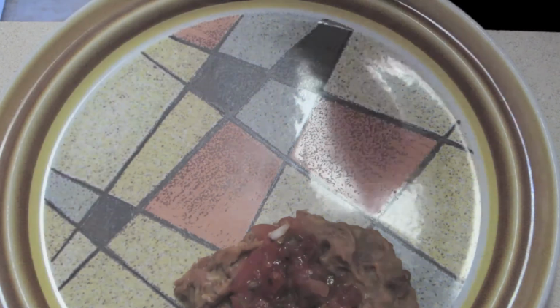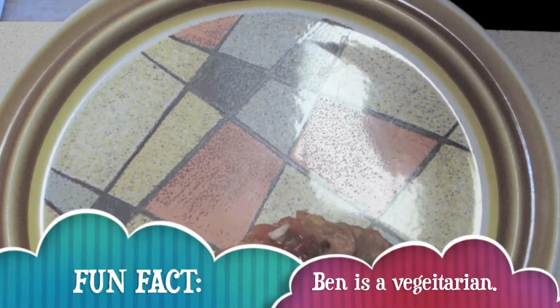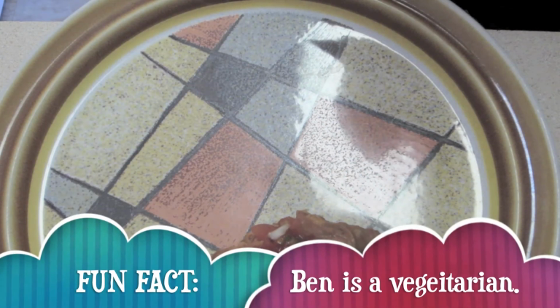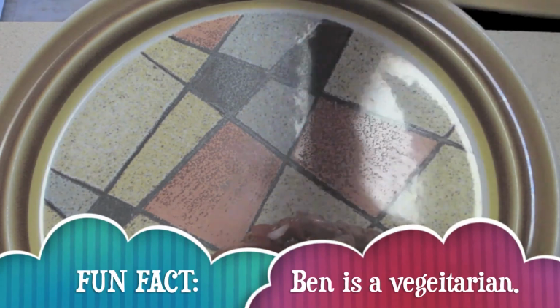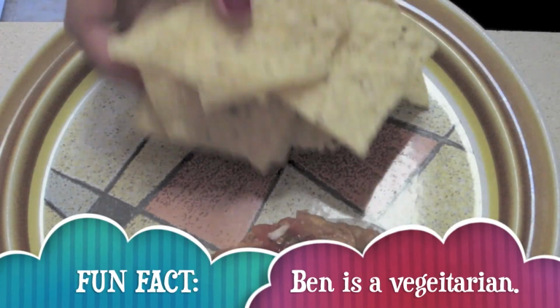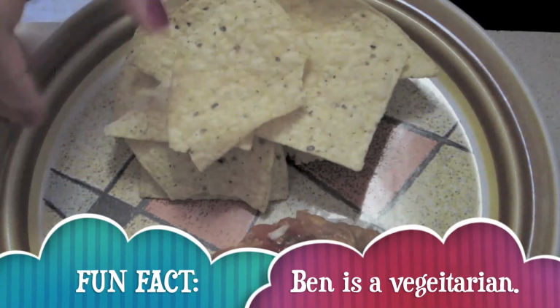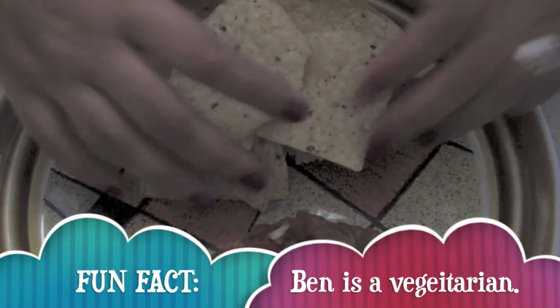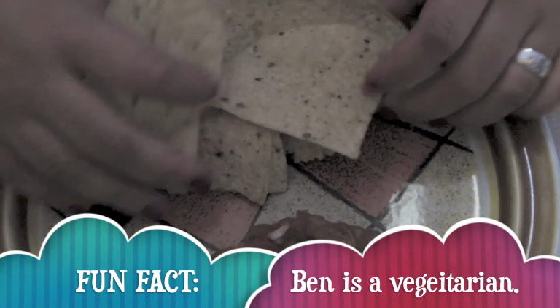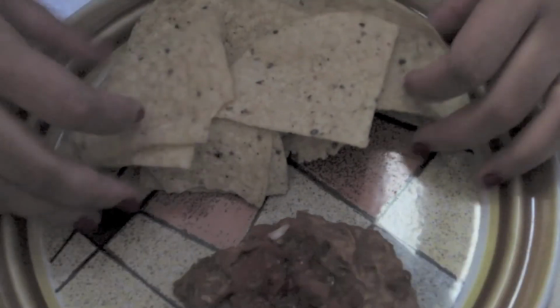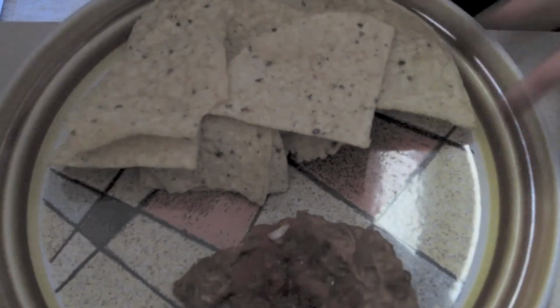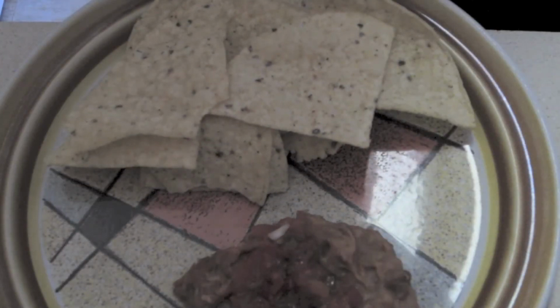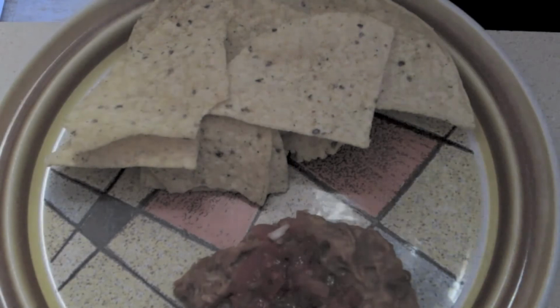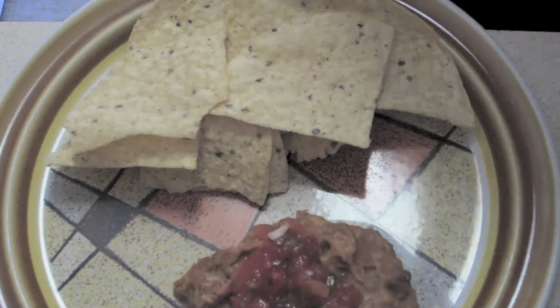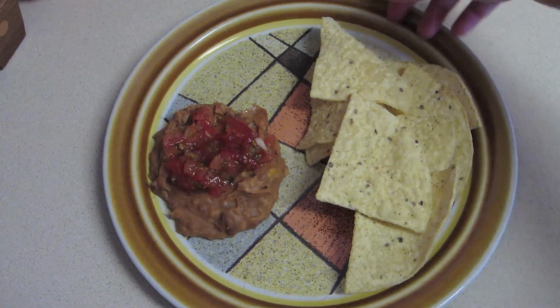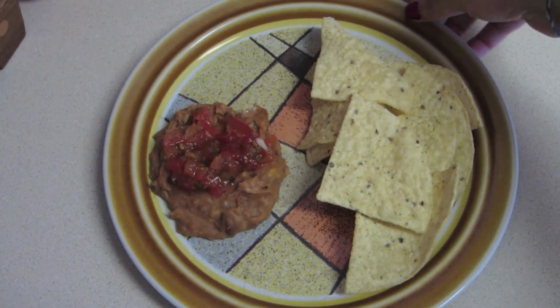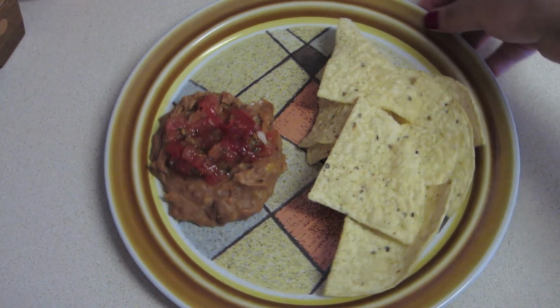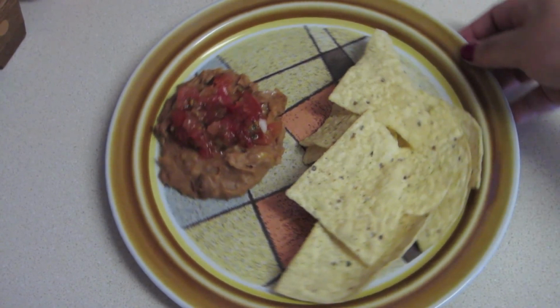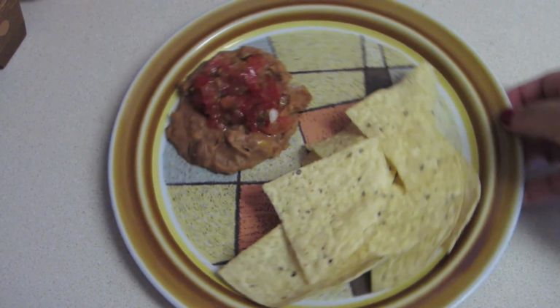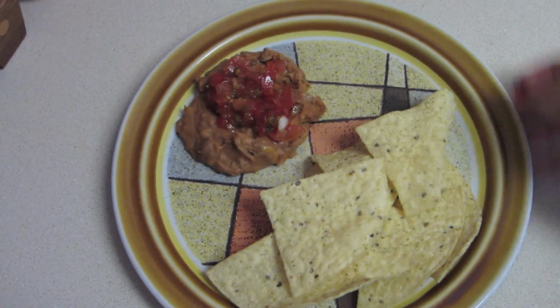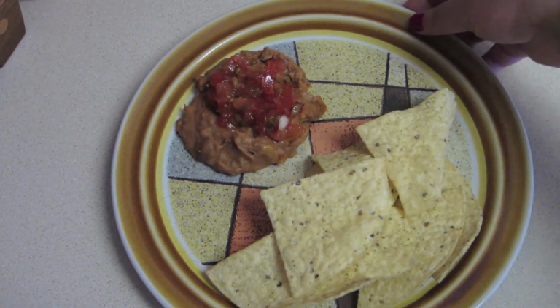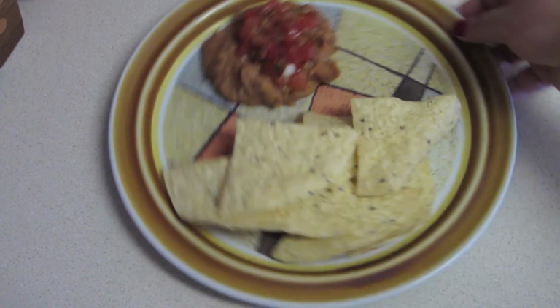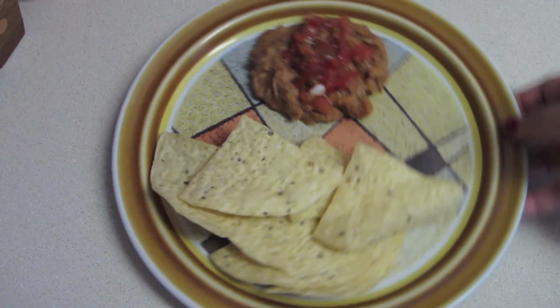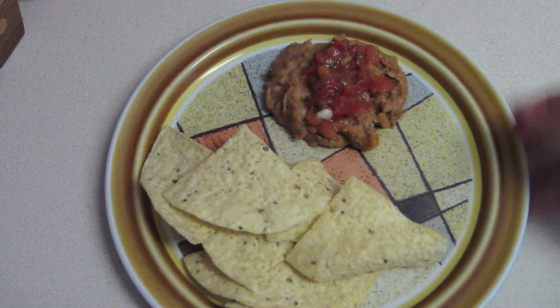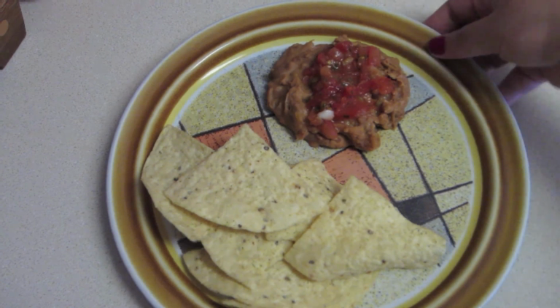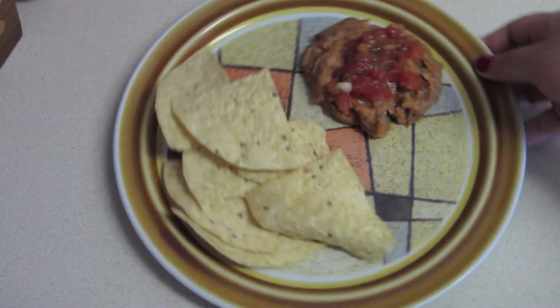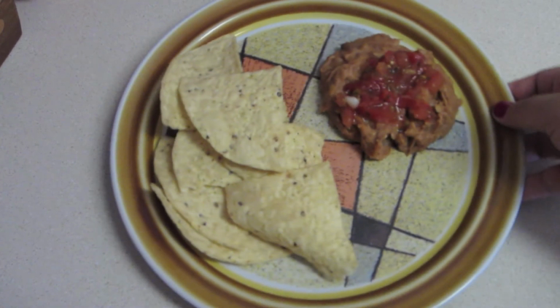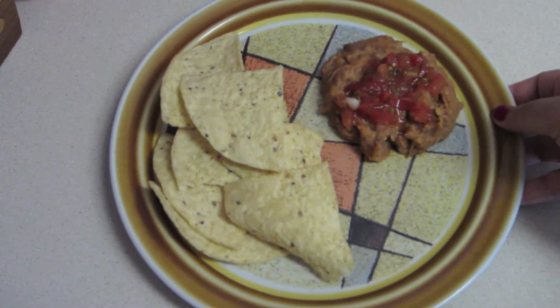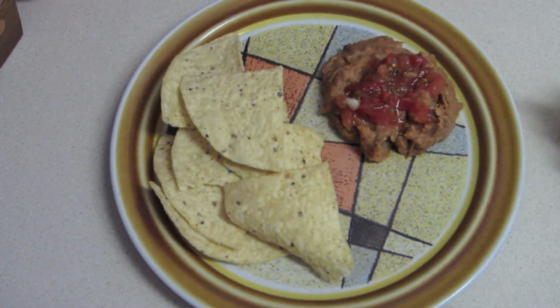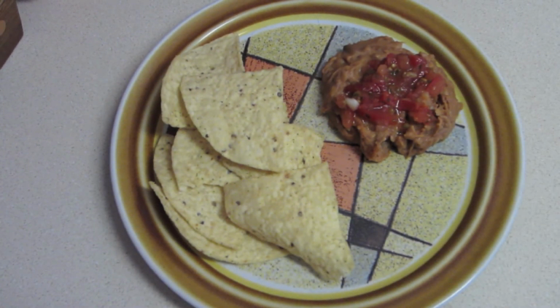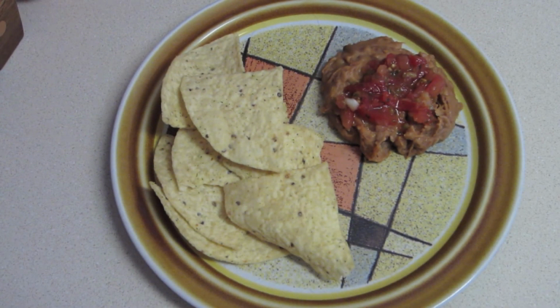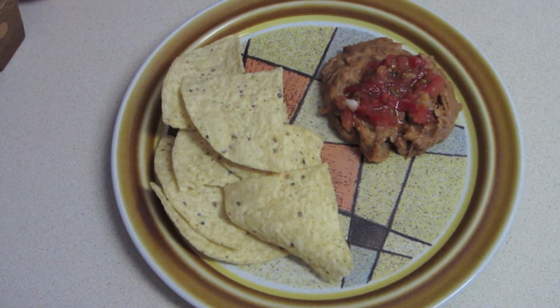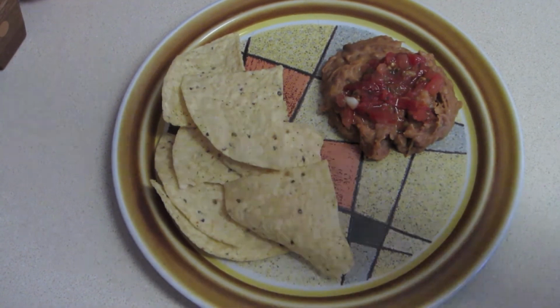The reason I made this in the microwave is because Ben can't cook, but he can use a microwave. And there you have it — Bean Hughes Obviously Vegetarian Dip. If you guys have any more suggestions, let me know. I'll see you next time. And as always, stay happy.